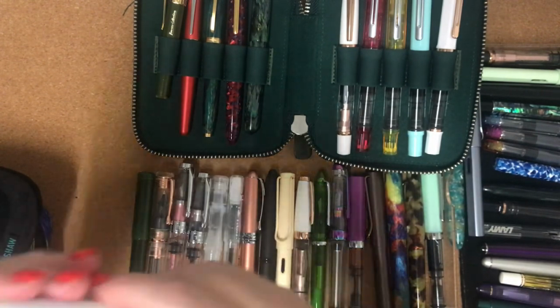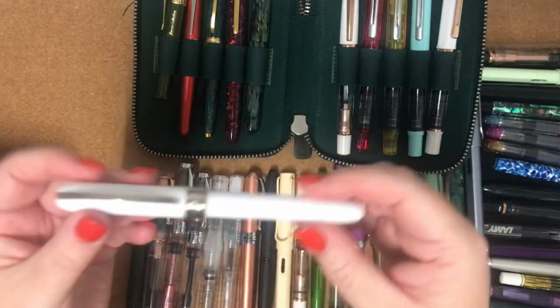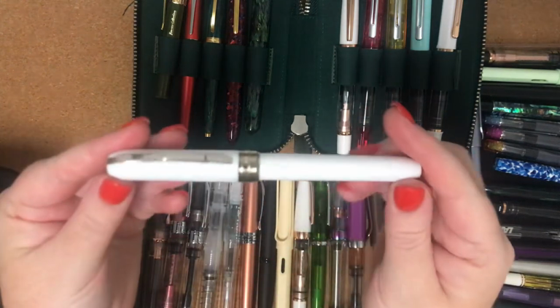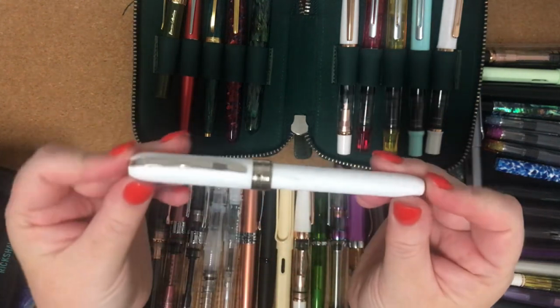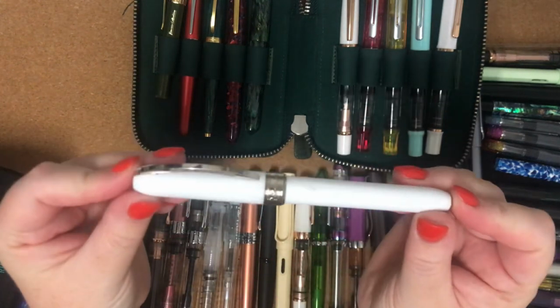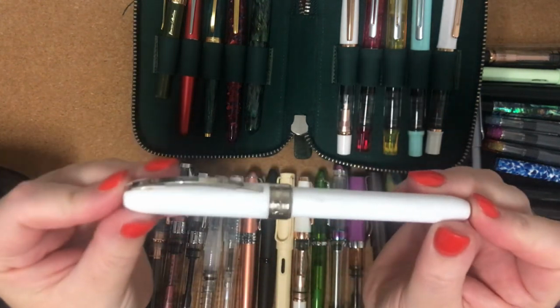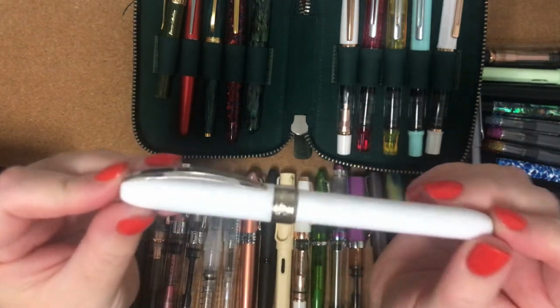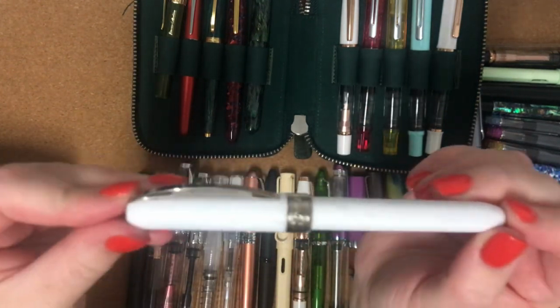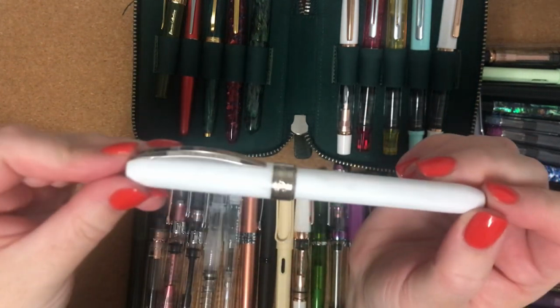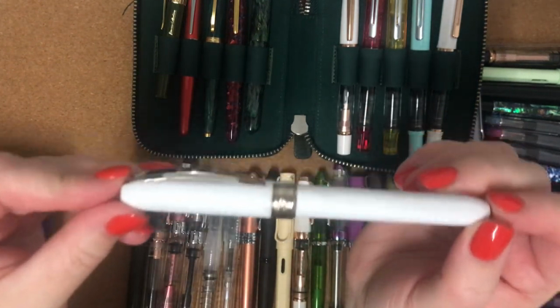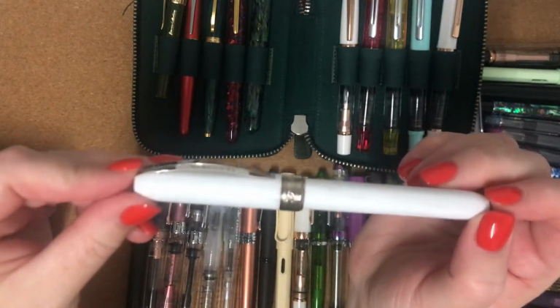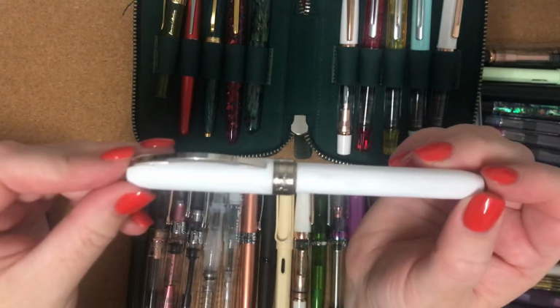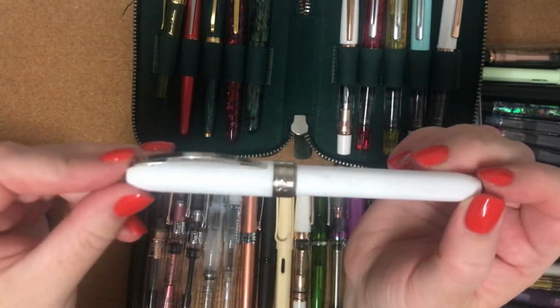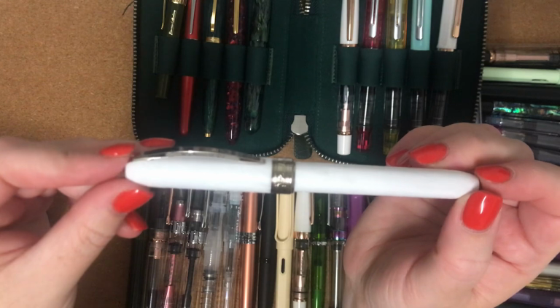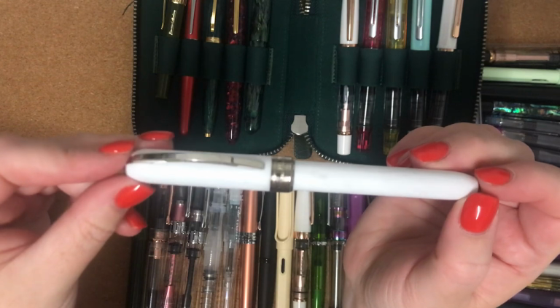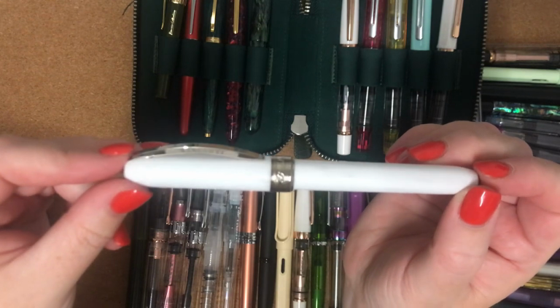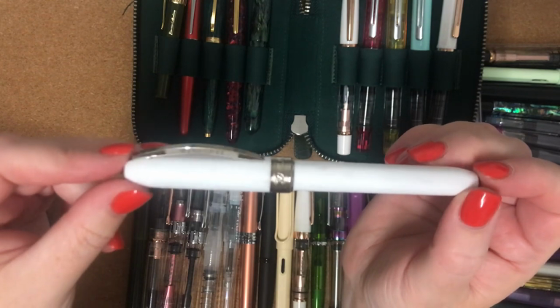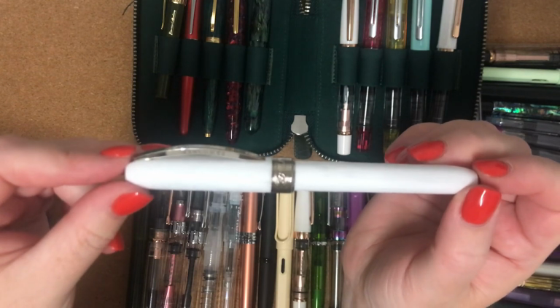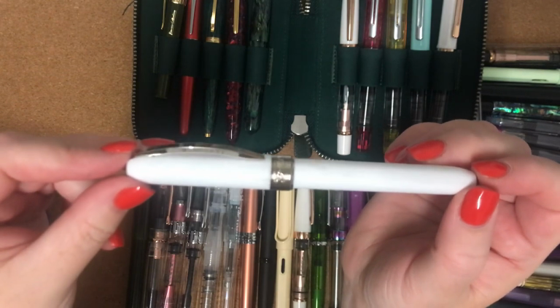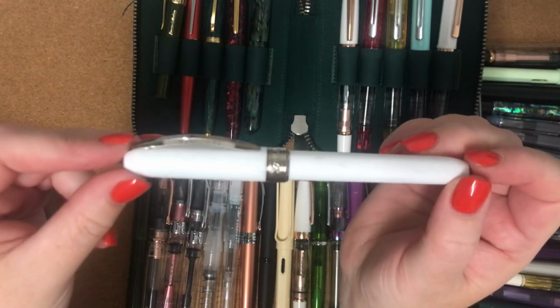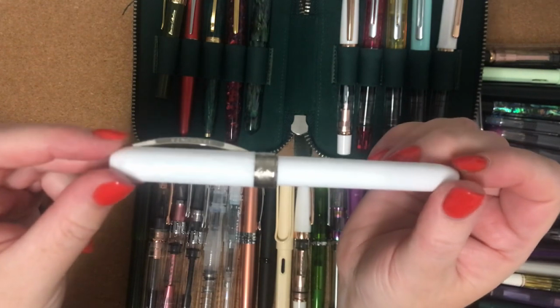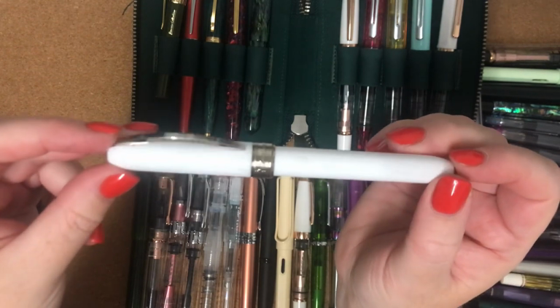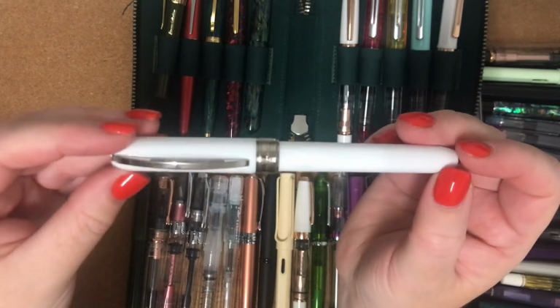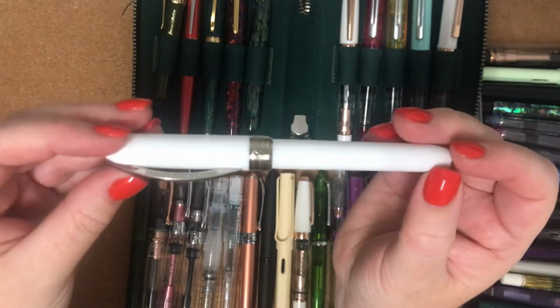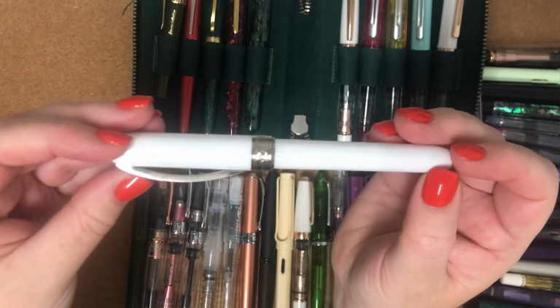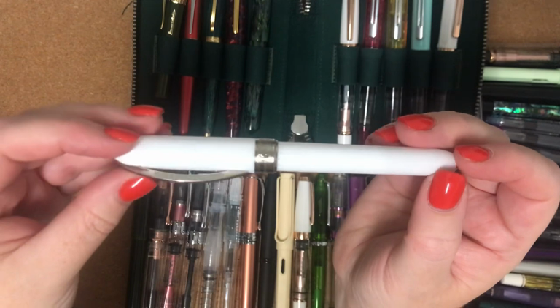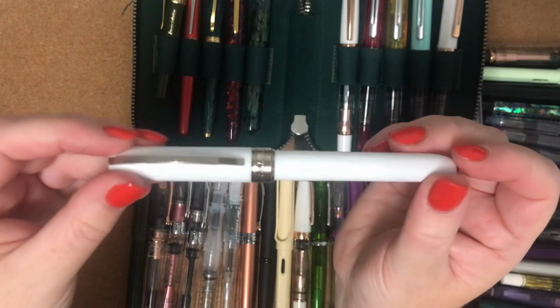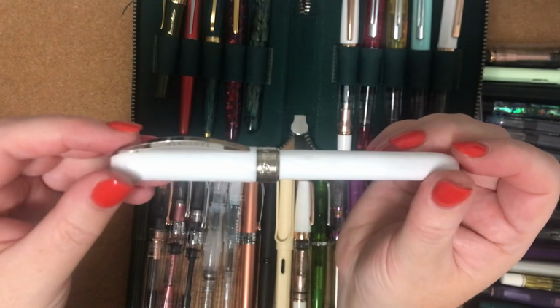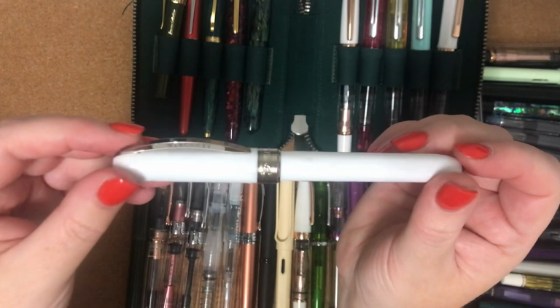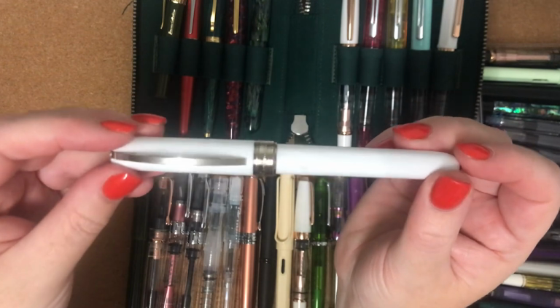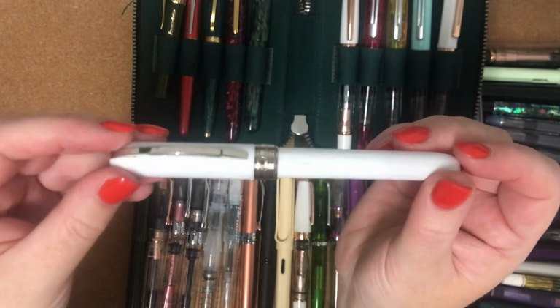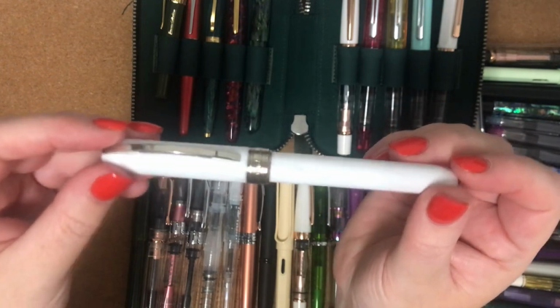The next one is another Visconti — also a gift. It's the Visconti Rembrandt and I just call it White Pearl. I'm not actually sure if that's what it's really called but that's what I call it, and it comes with a fine nib.